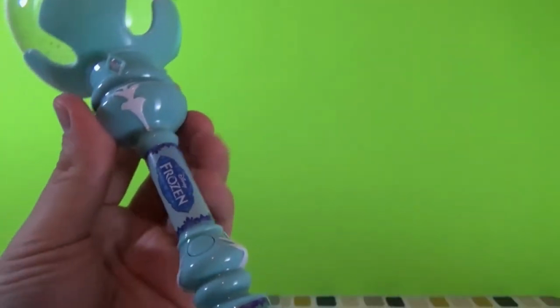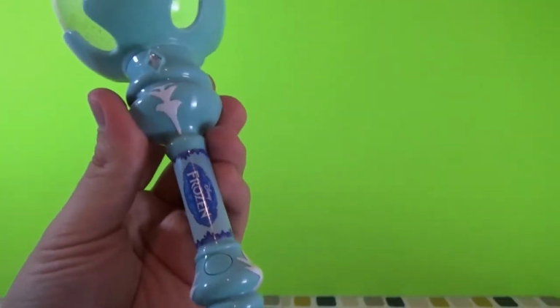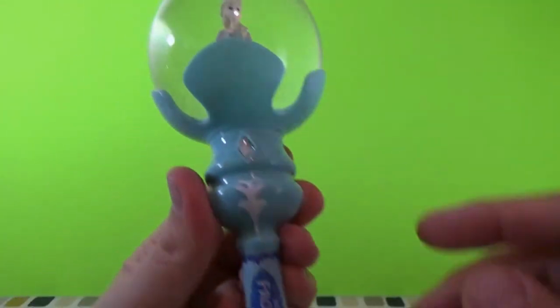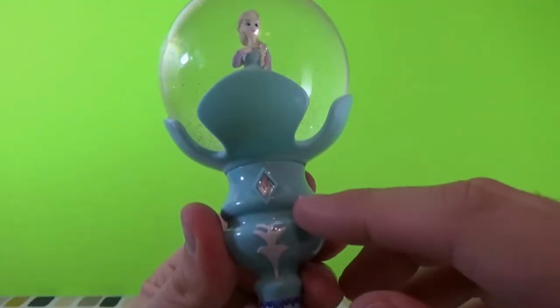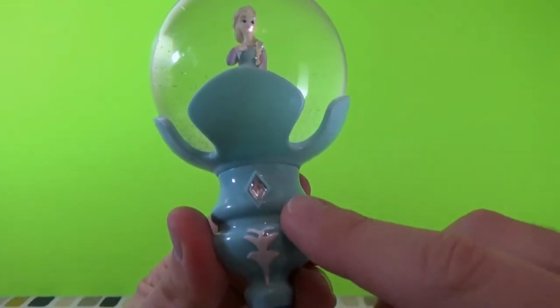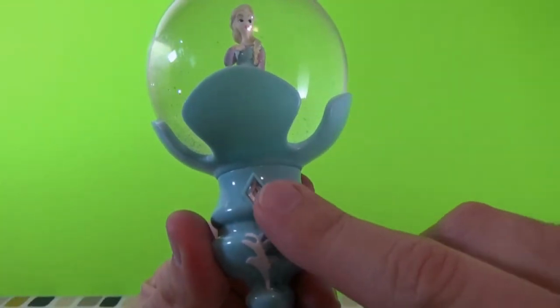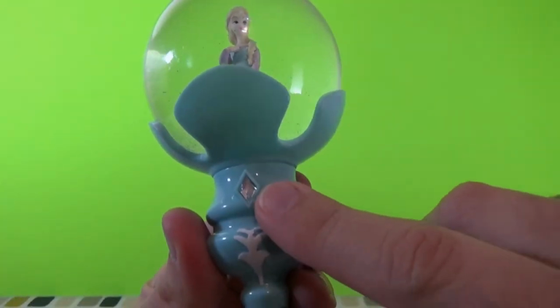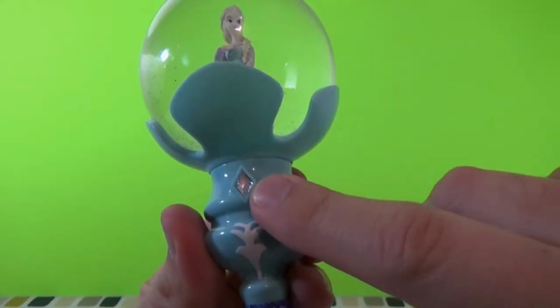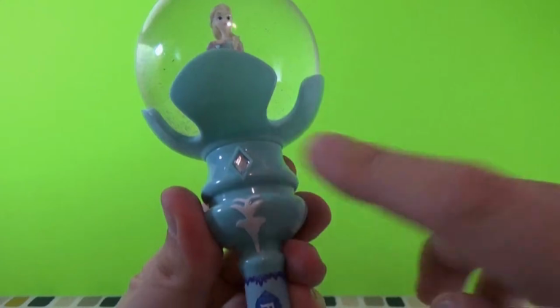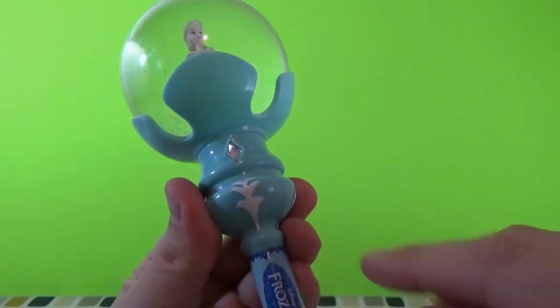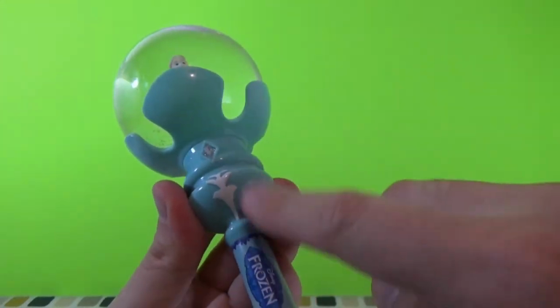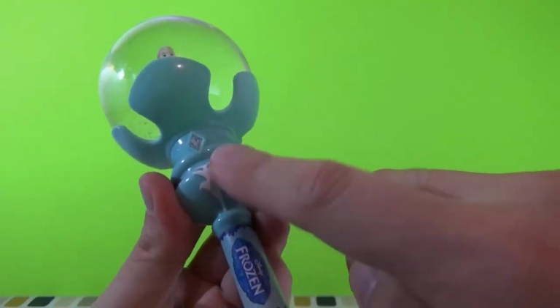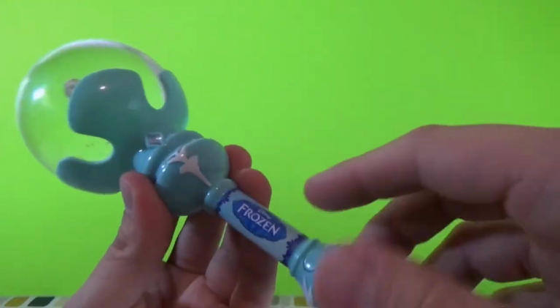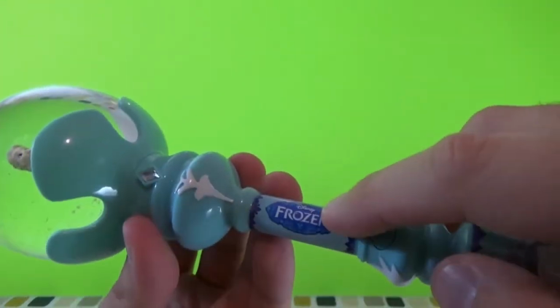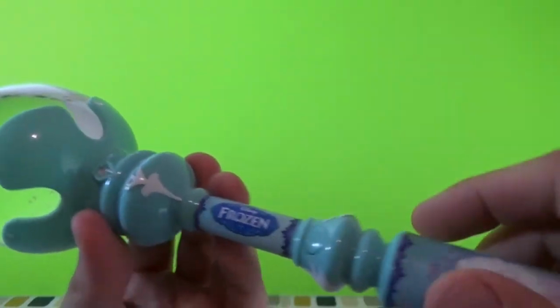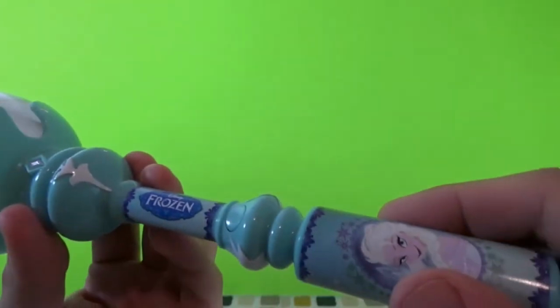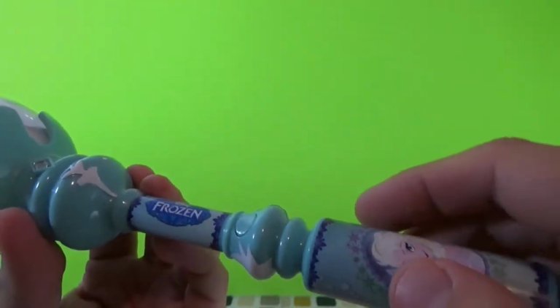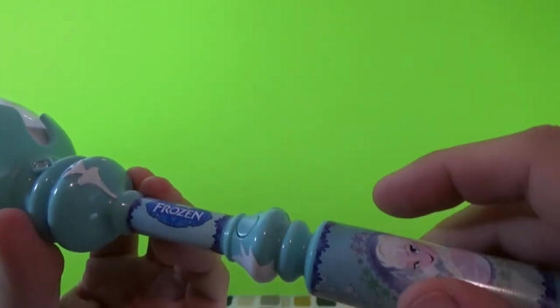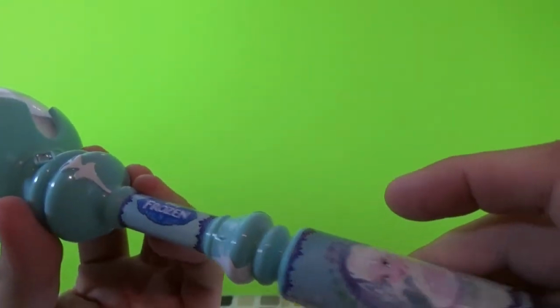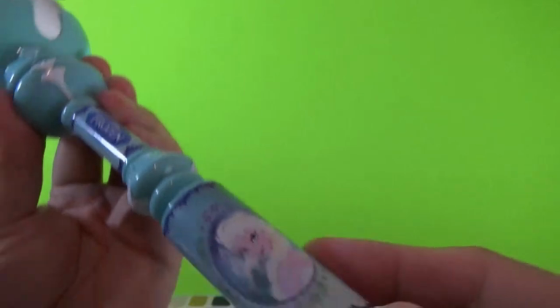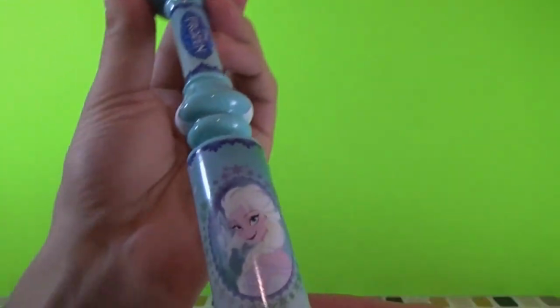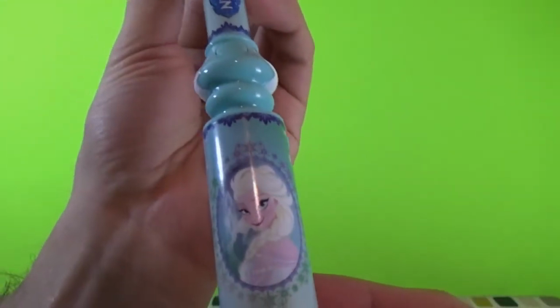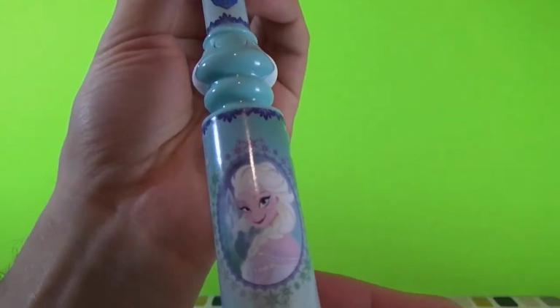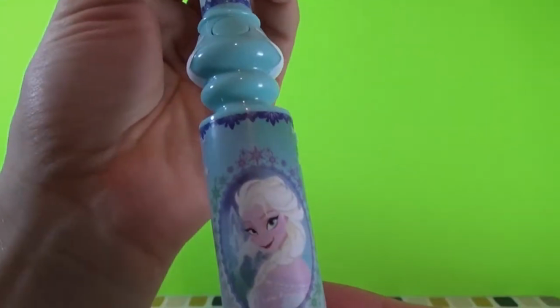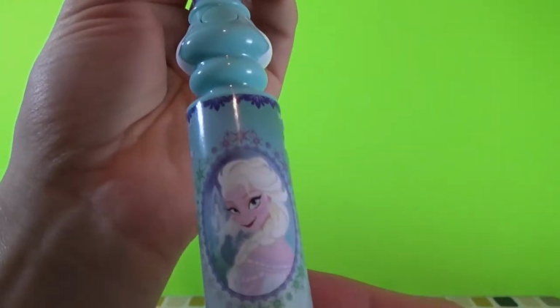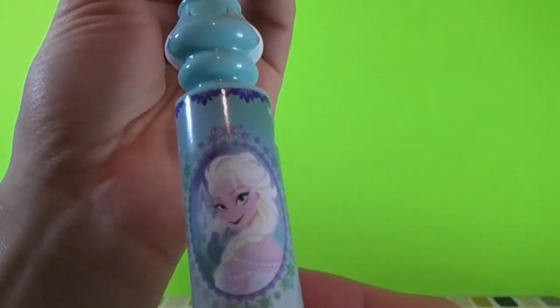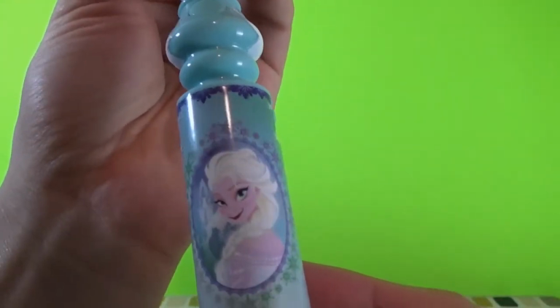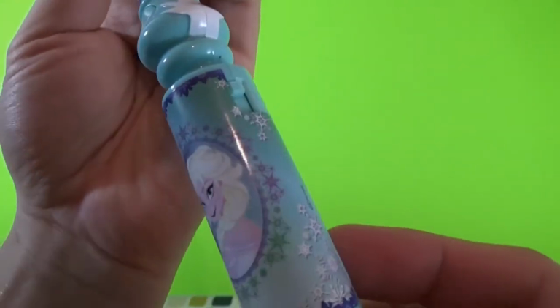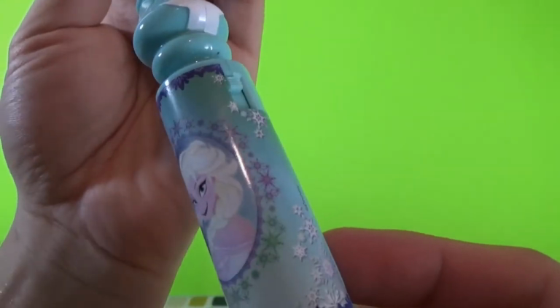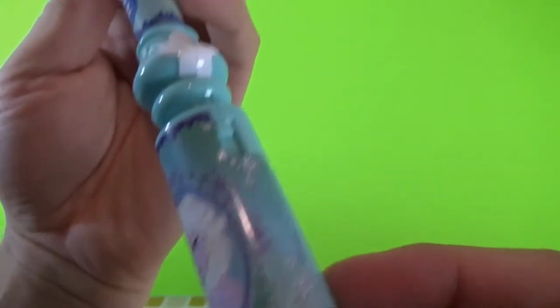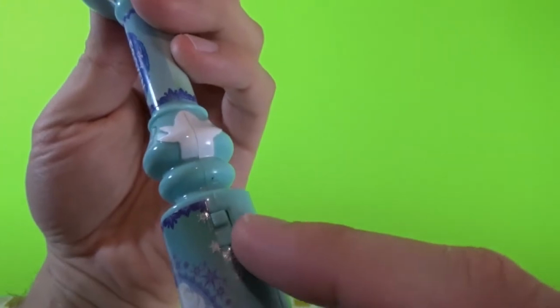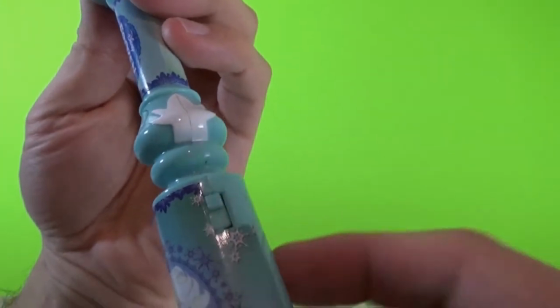We've got some good artwork, some details, a little diamond gem, we have the Frozen logo, and also a portrait of Queen Elsa down there which is actually kind of nice. And we have a power button here.